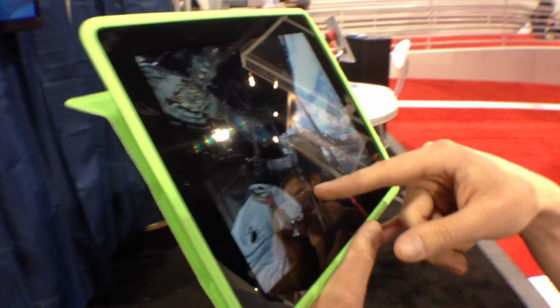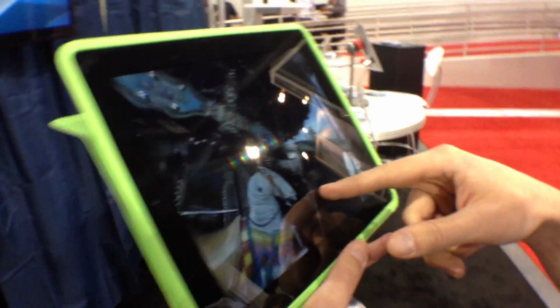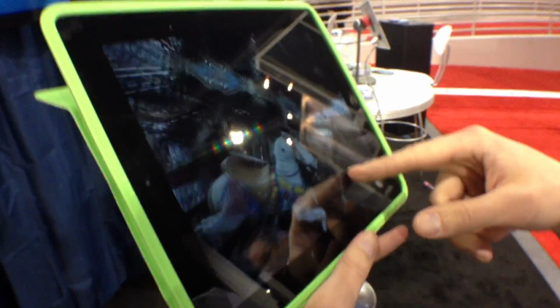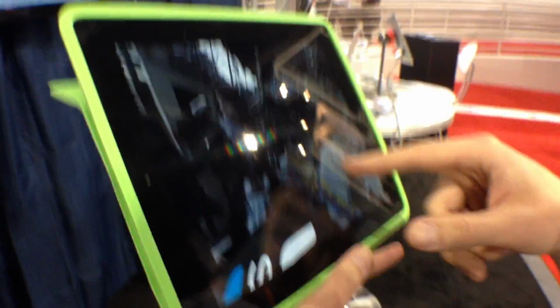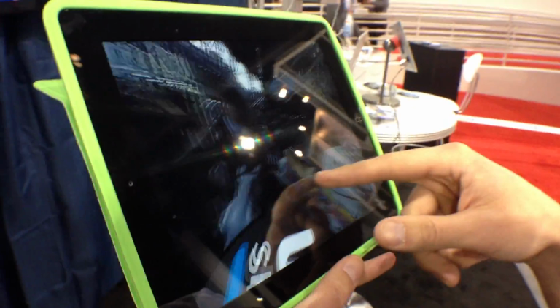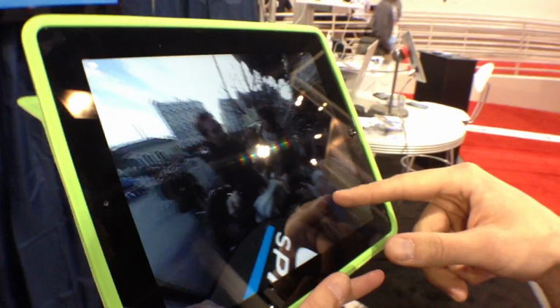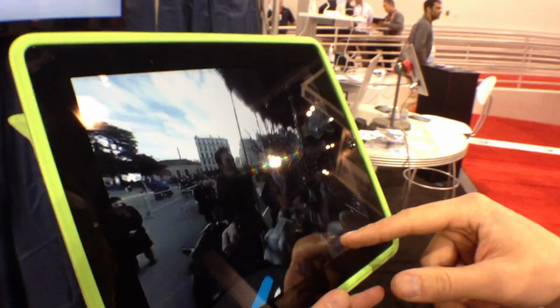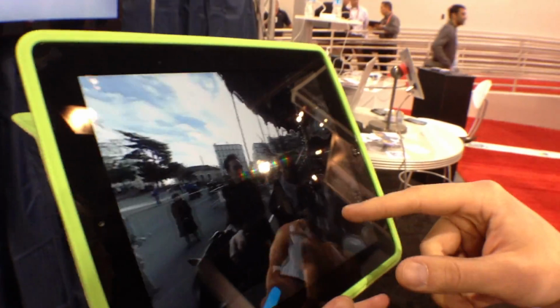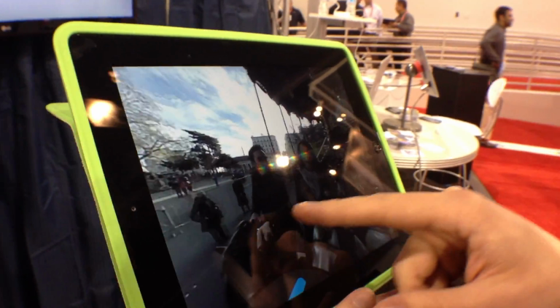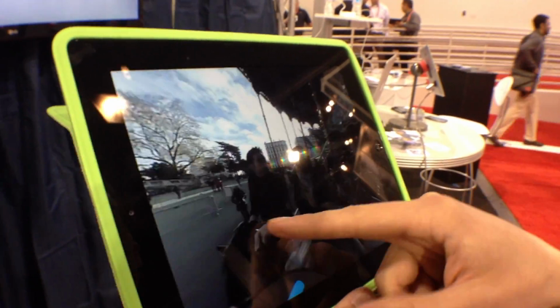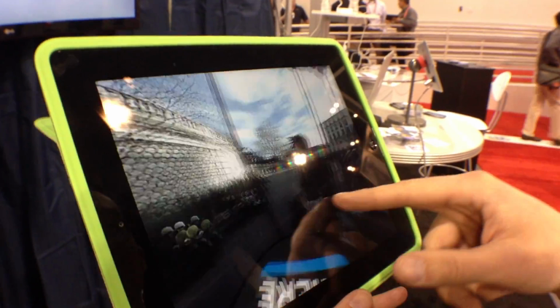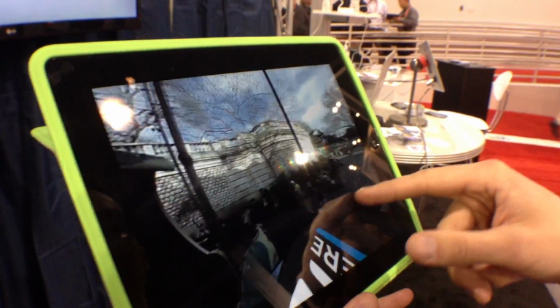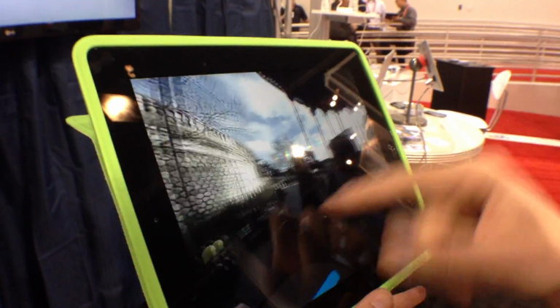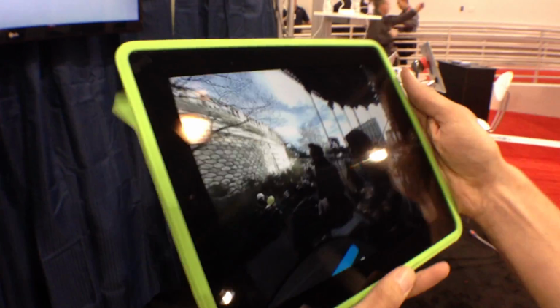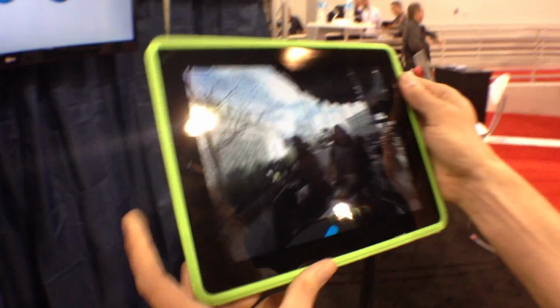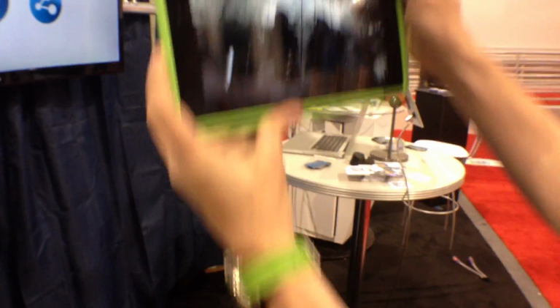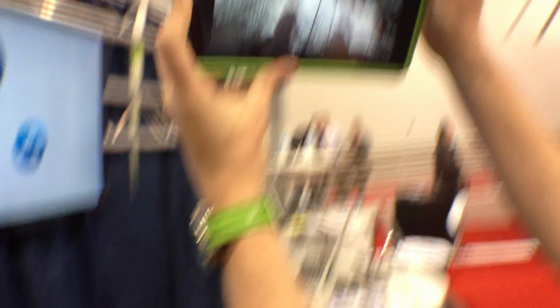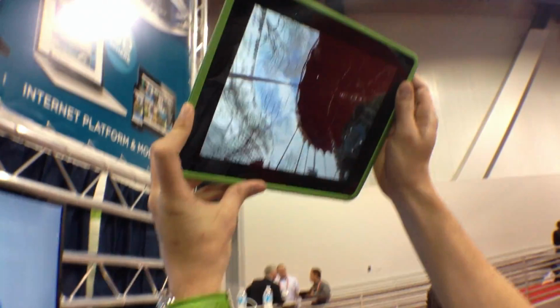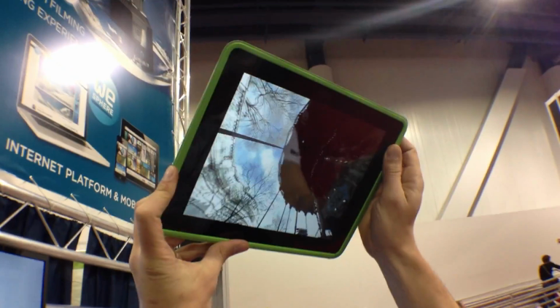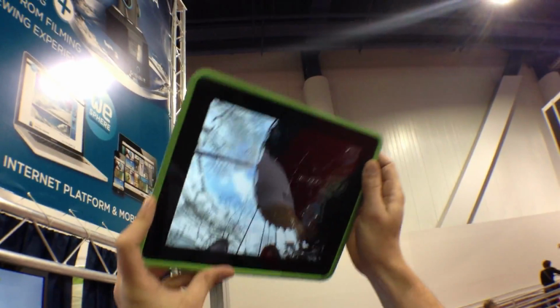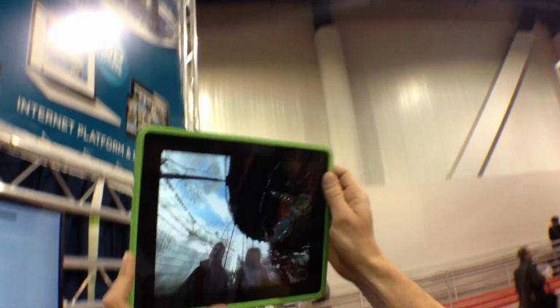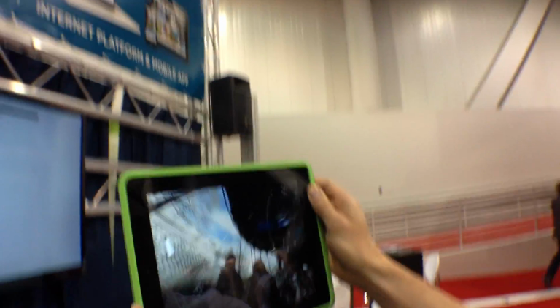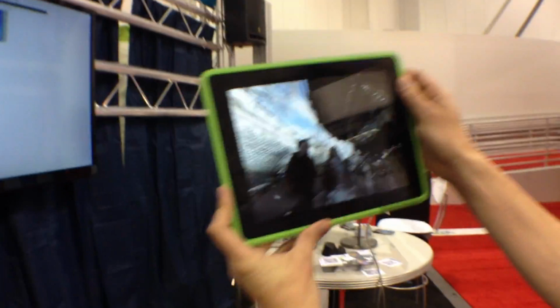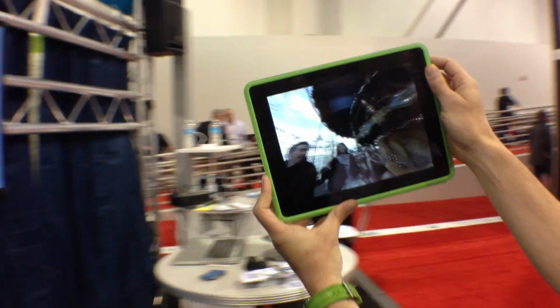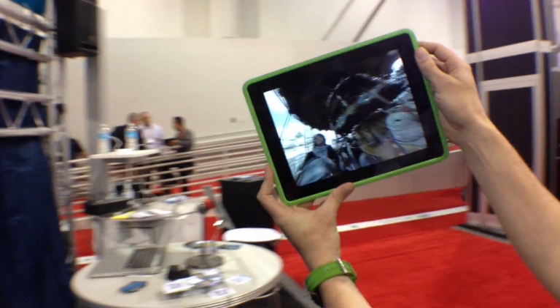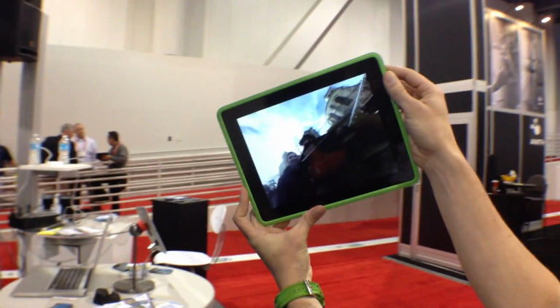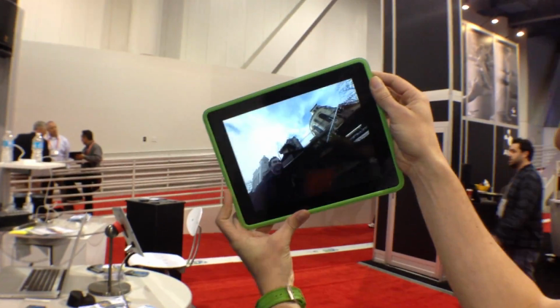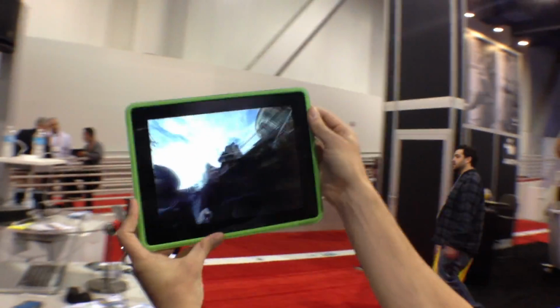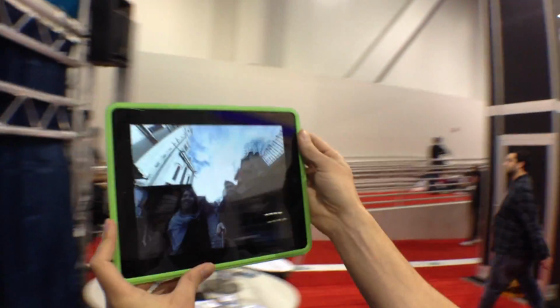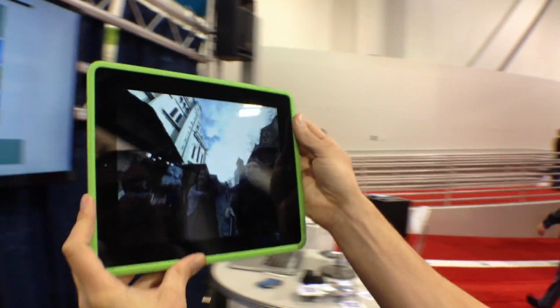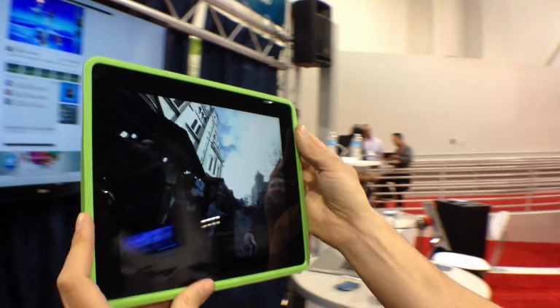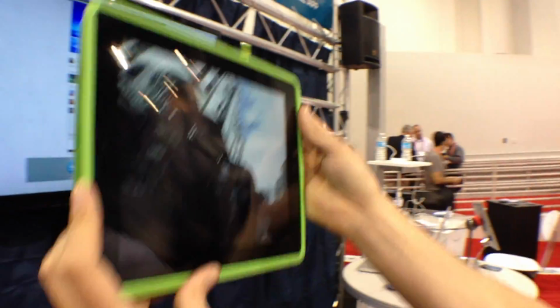Here's what it produces, which is cool when he's using his finger, but it gets even cooler when he starts moving the iPad. He's looking up by simply moving his iPad. Now that is sick — that's all I've got to say.